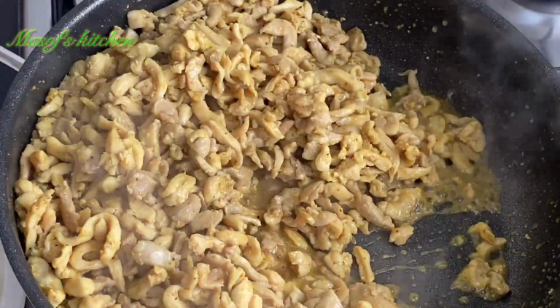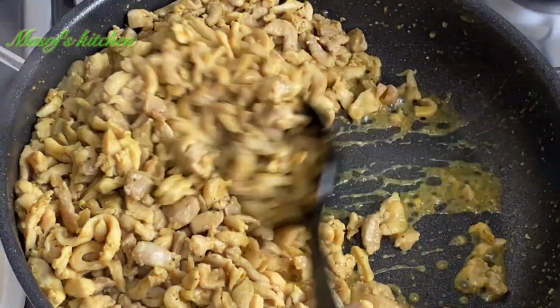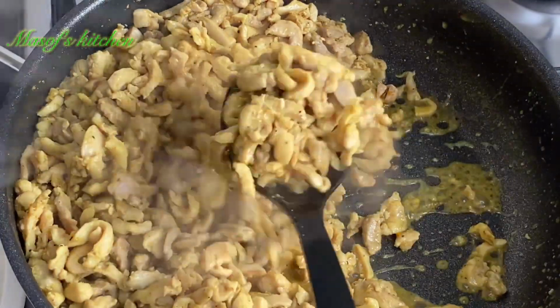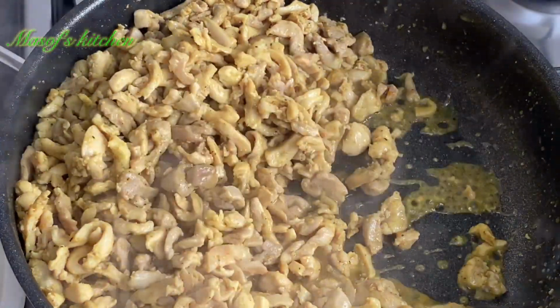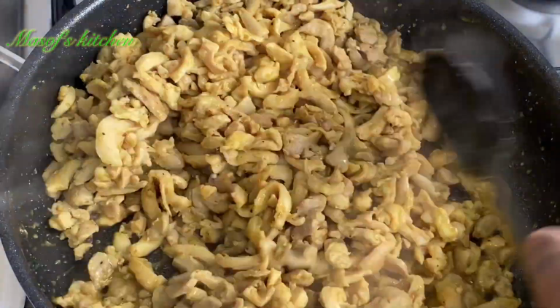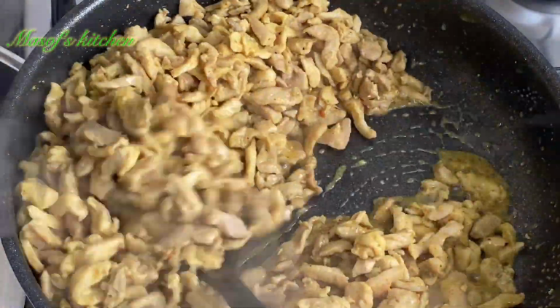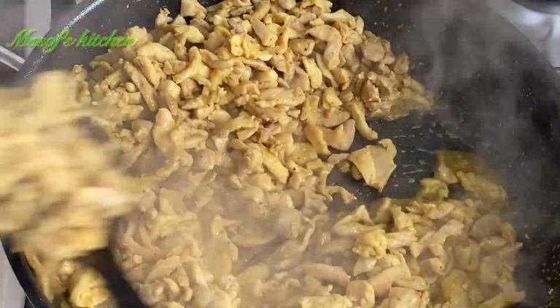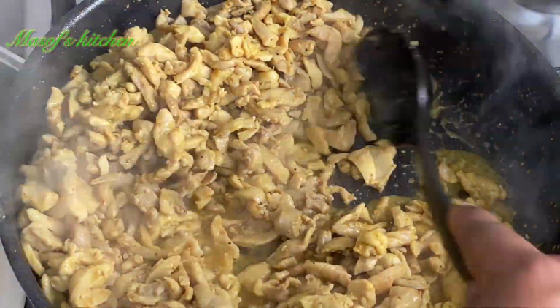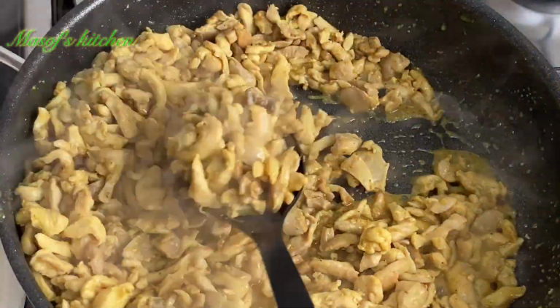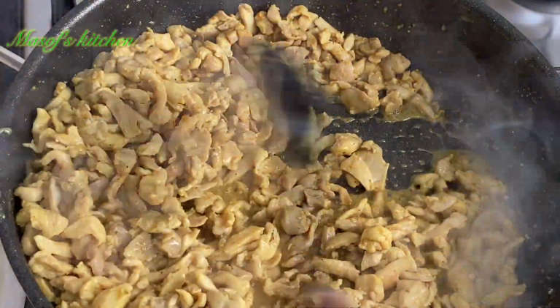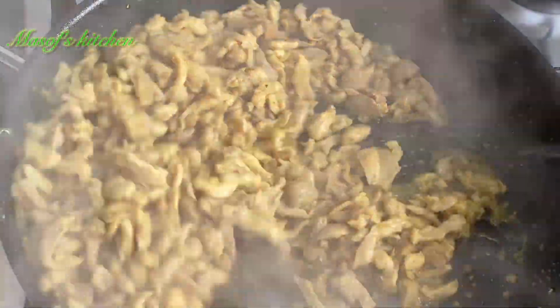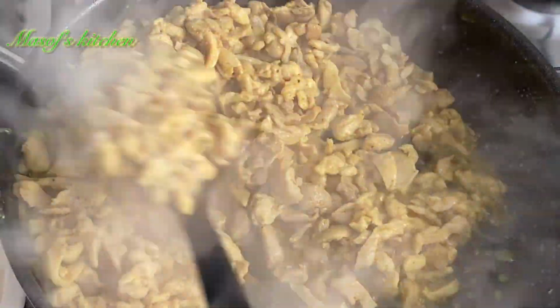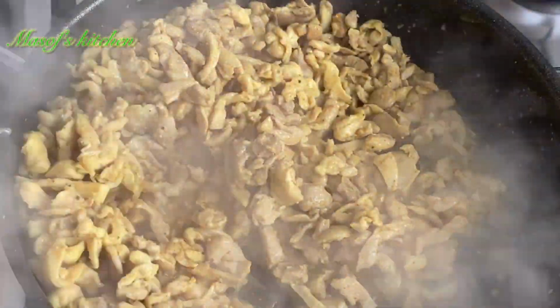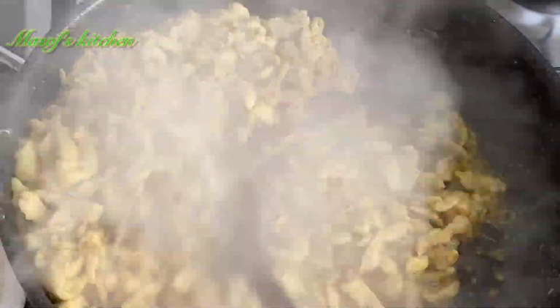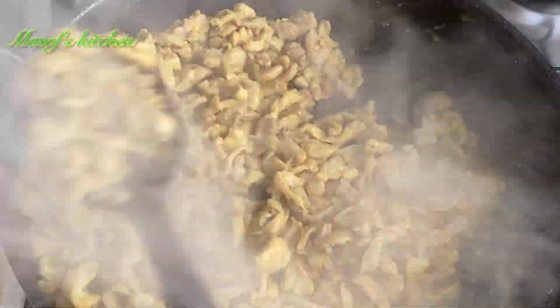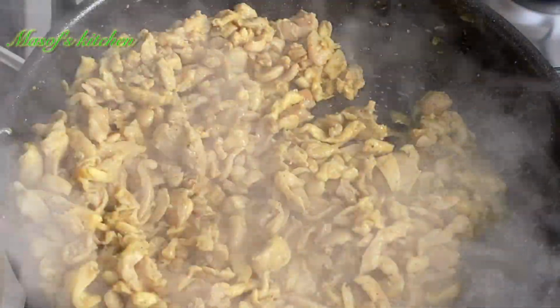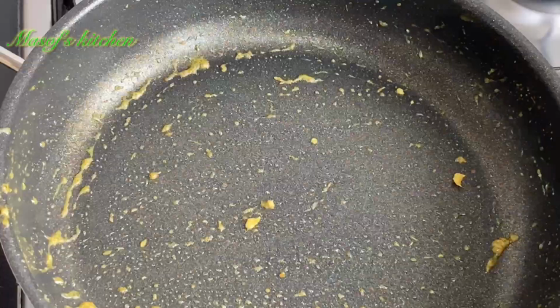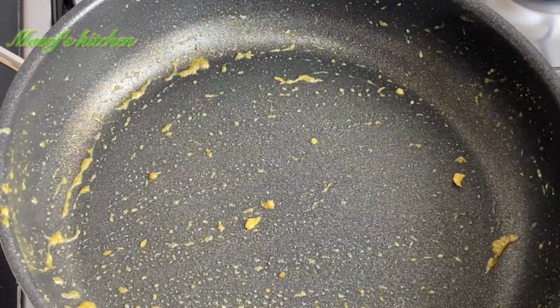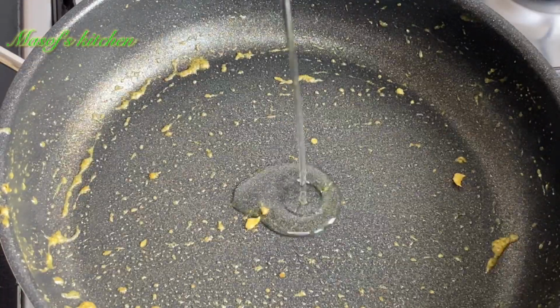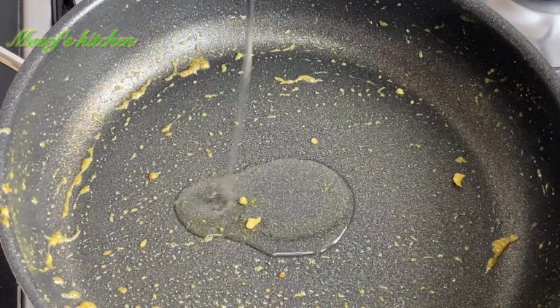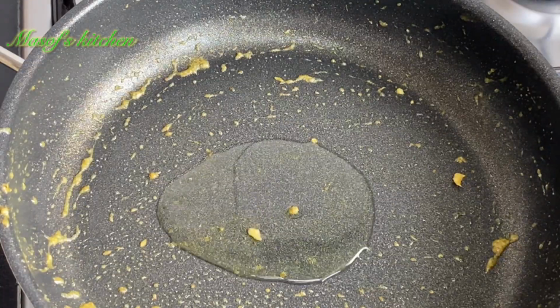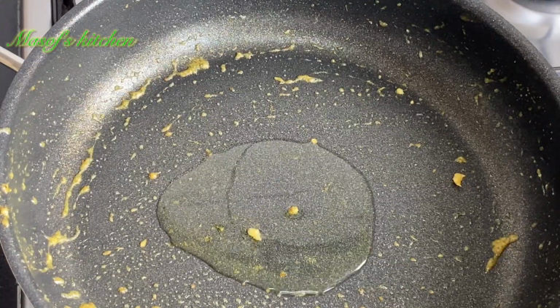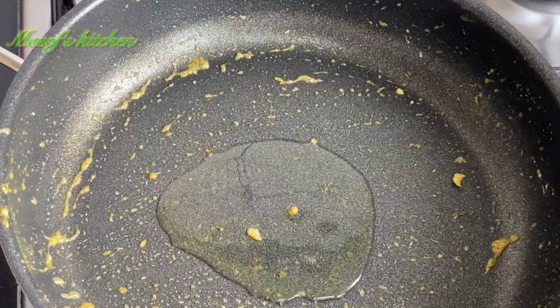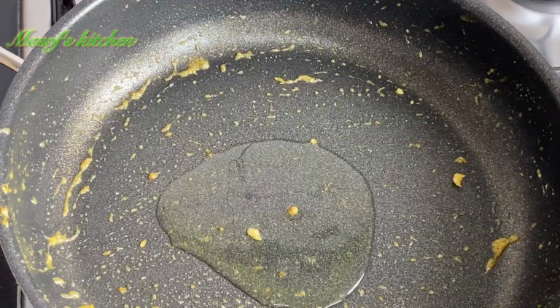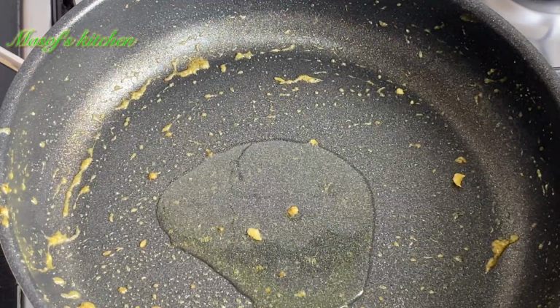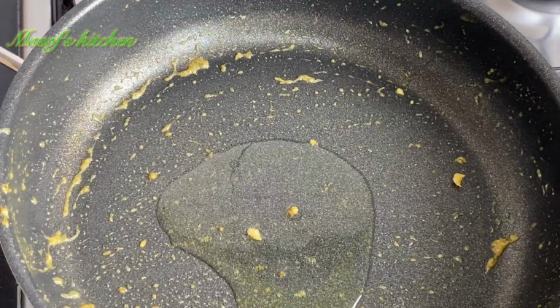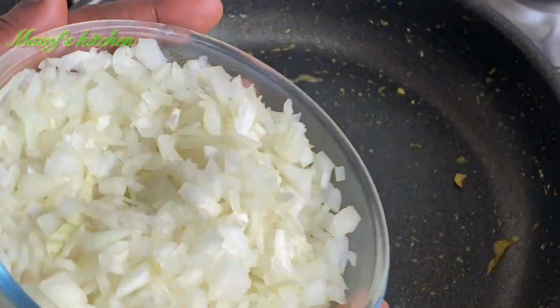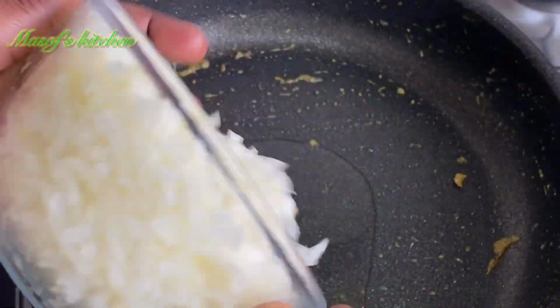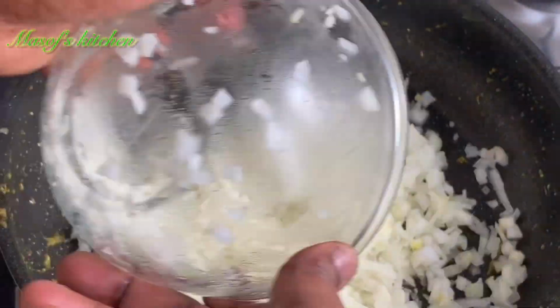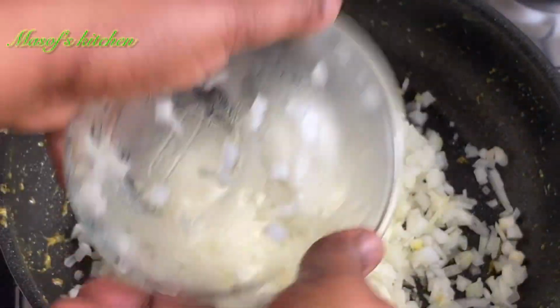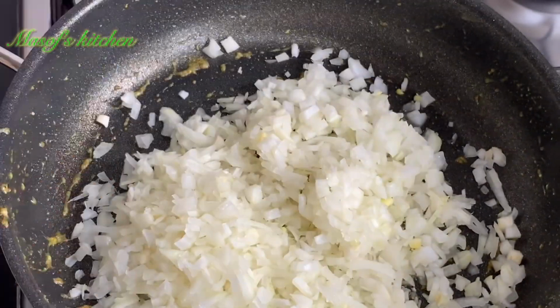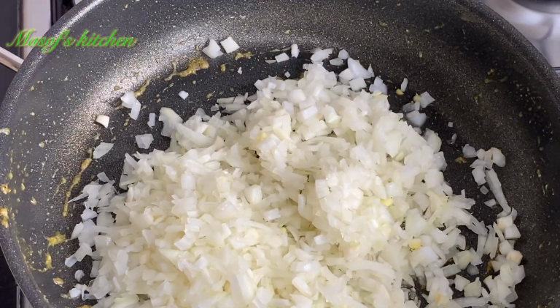After 20 minutes of cooking I'll go ahead and take all the chicken out of the pan. With the same pan I'll add in a bit of oil and add in my chopped white onions.